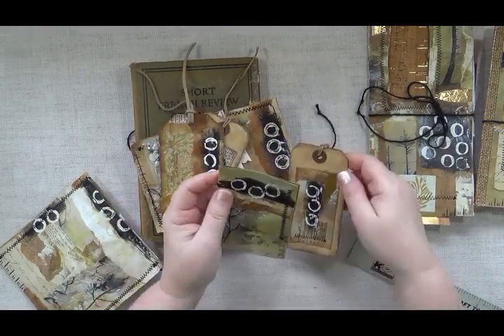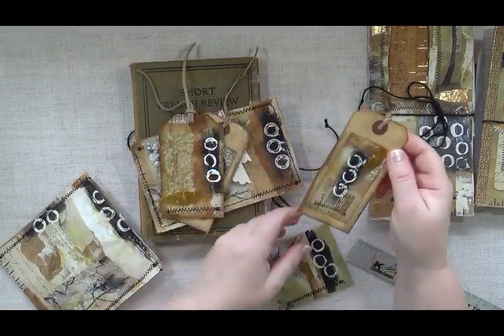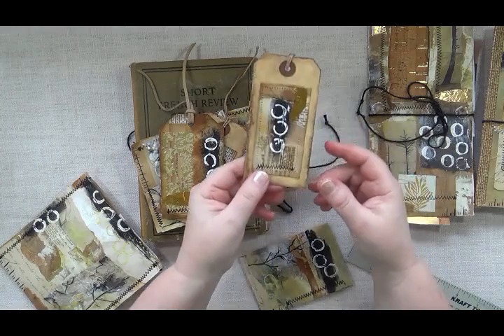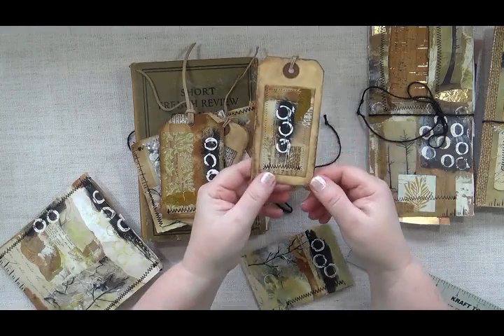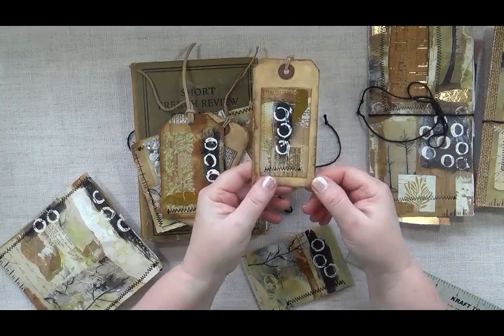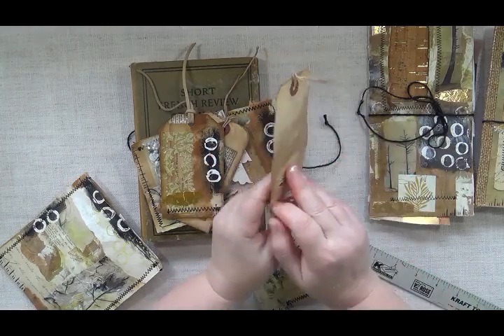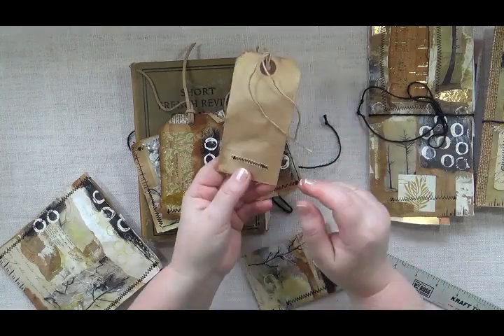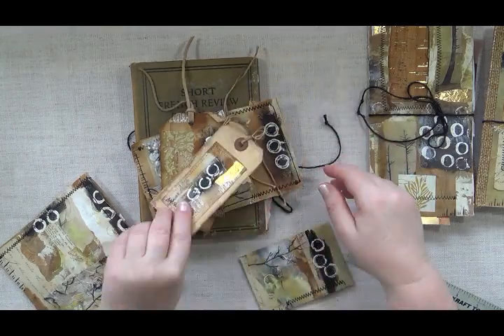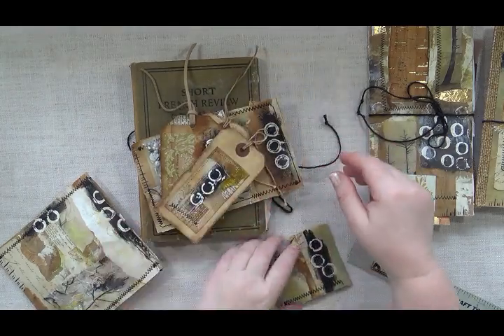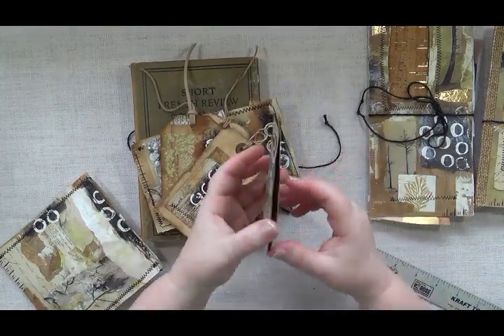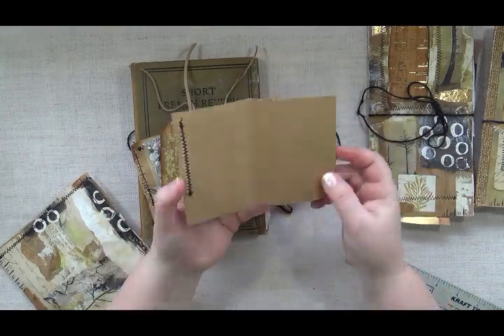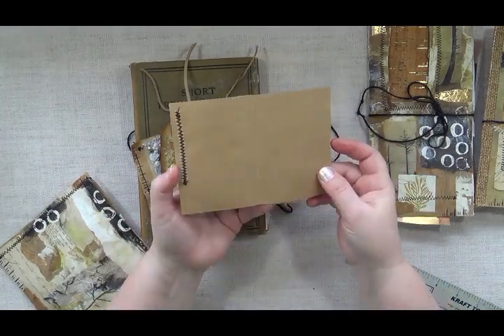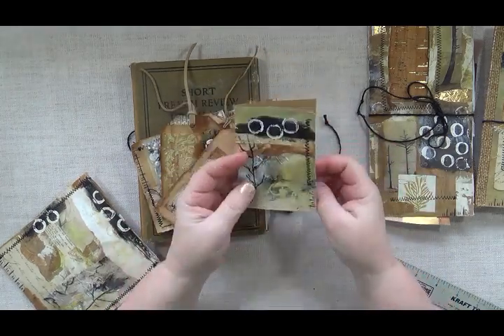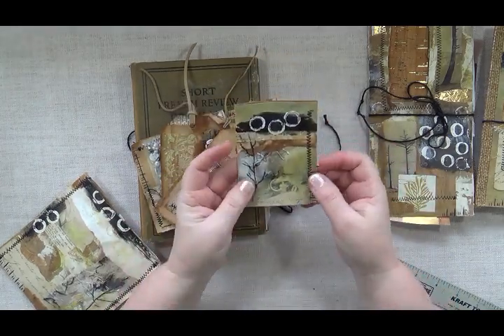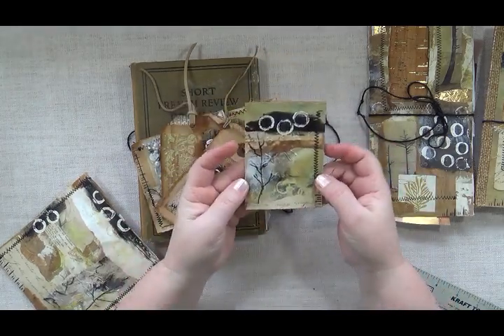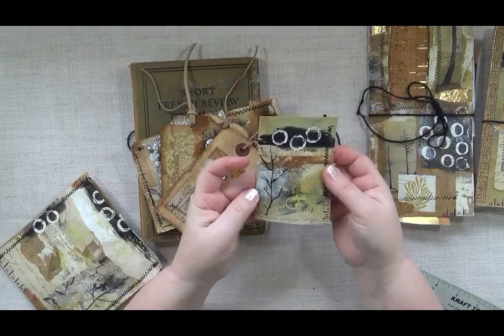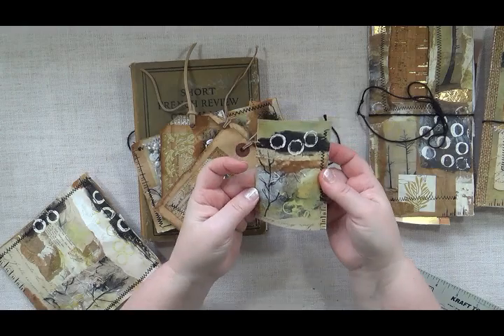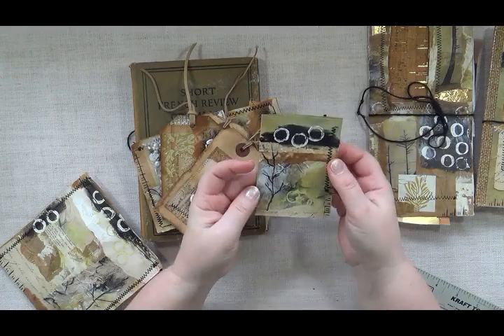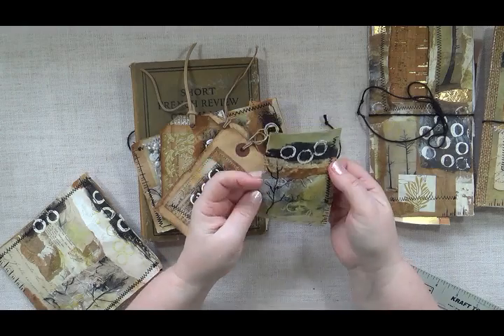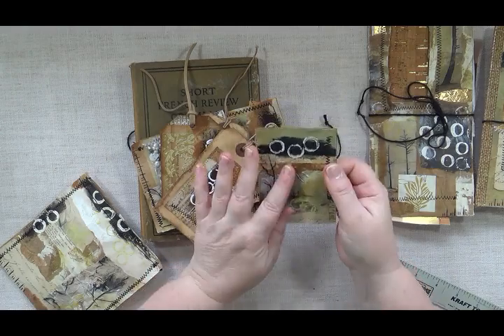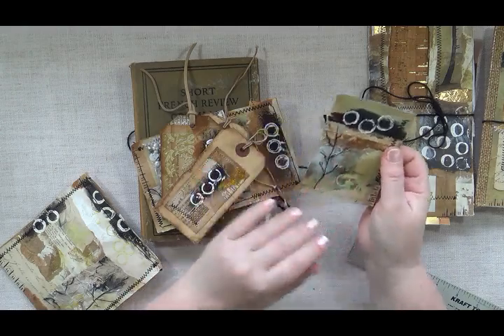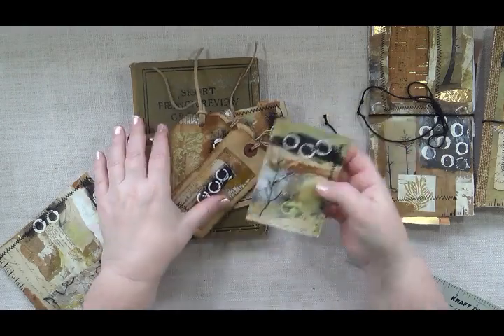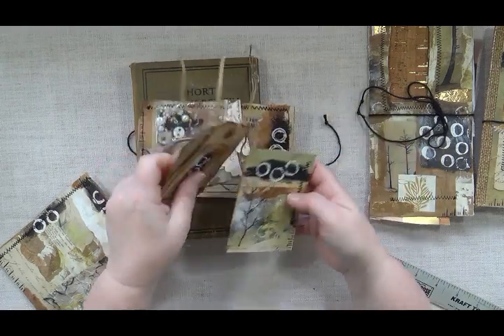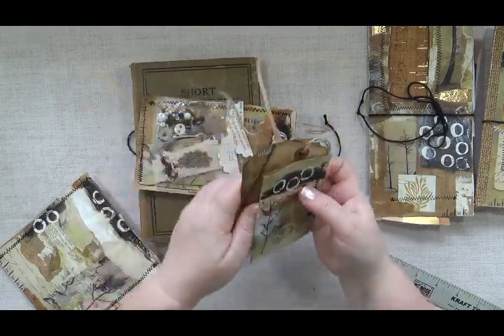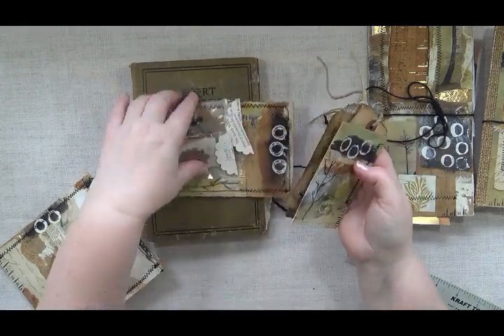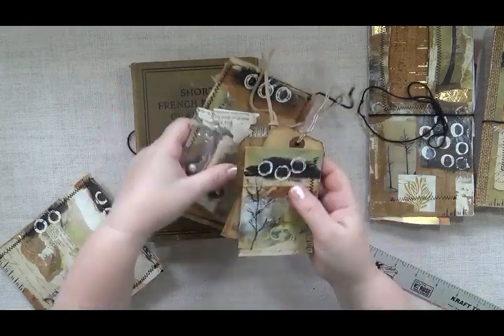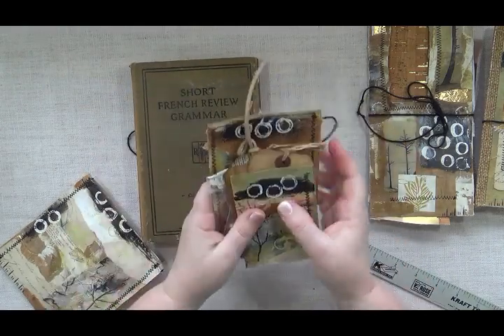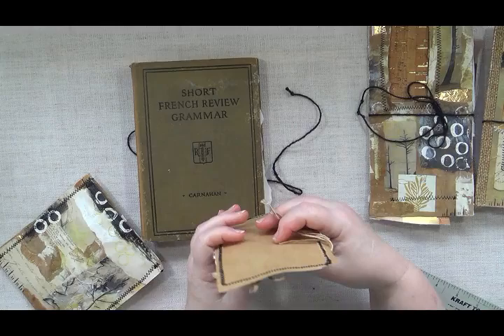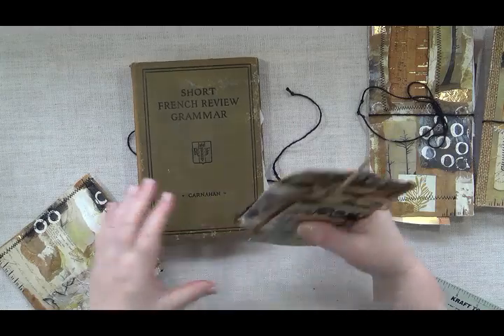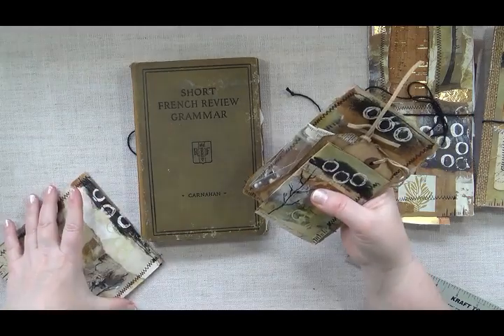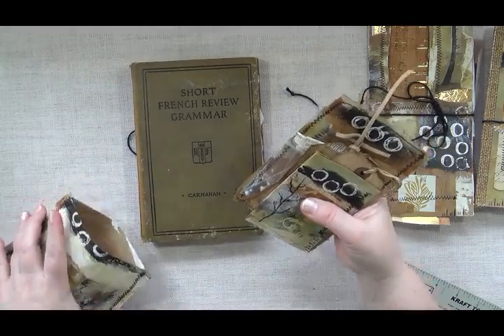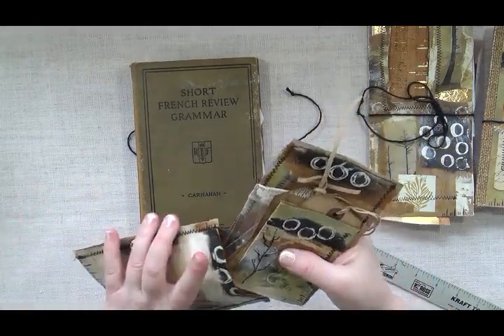There are some tags that are already kind of ready to go — just put together out of different scrap things. There are three tags in there, and then there is this little card — like a little journaling card — and it's got all this hand painting on it. All of that is in the envelope.